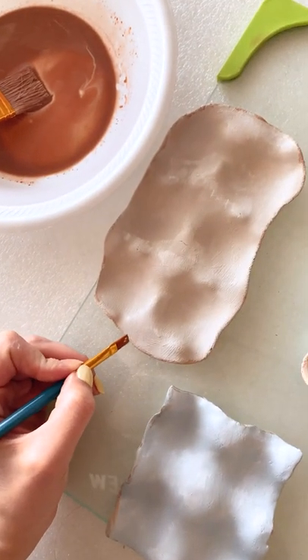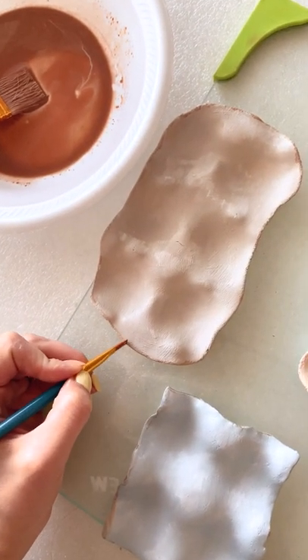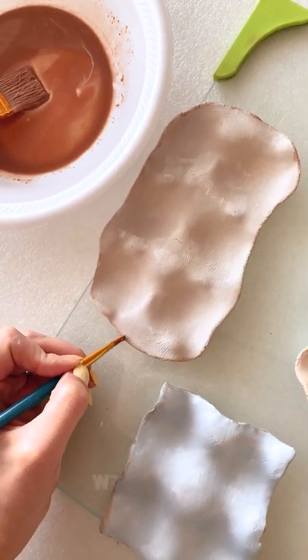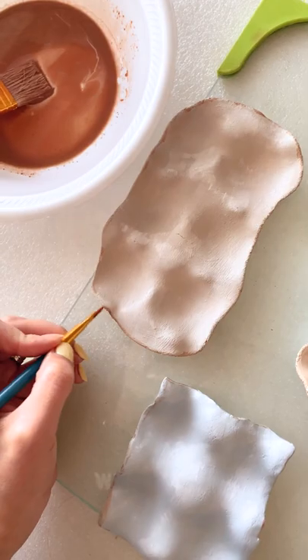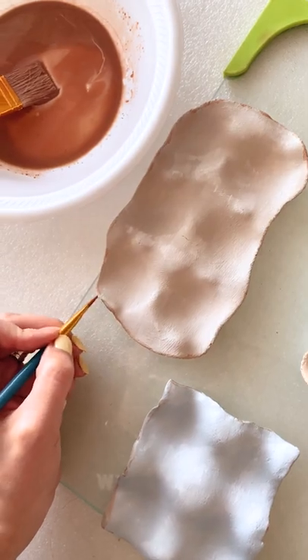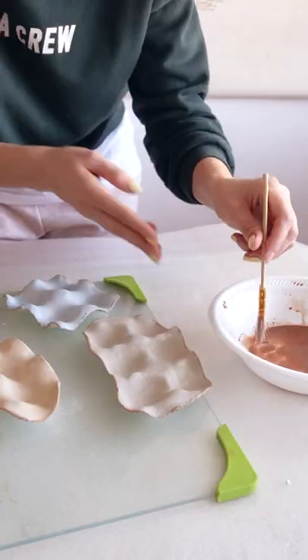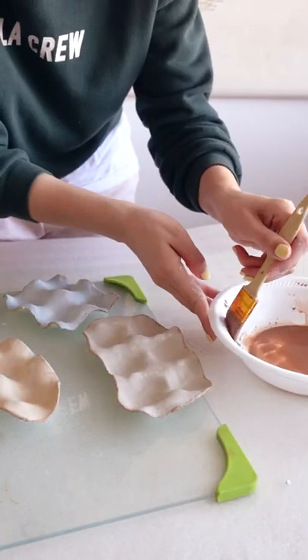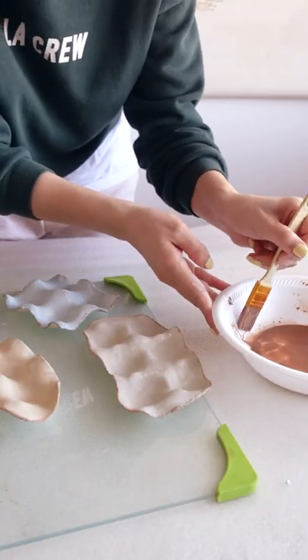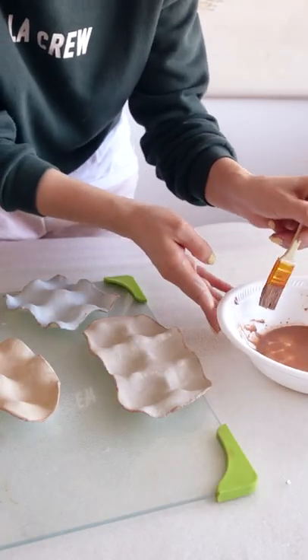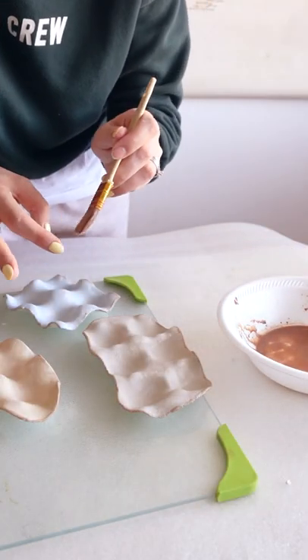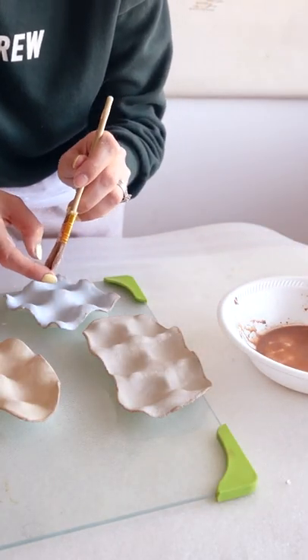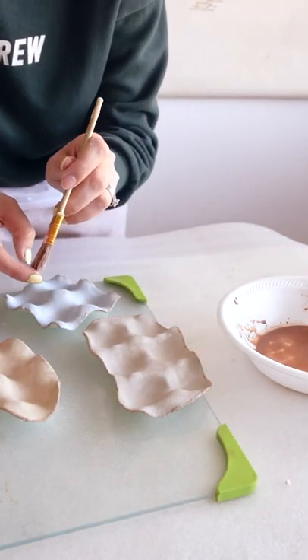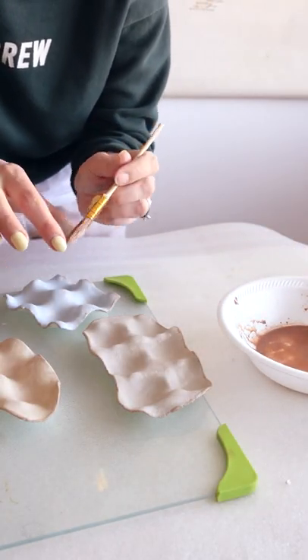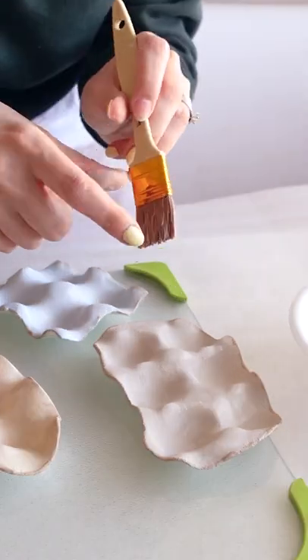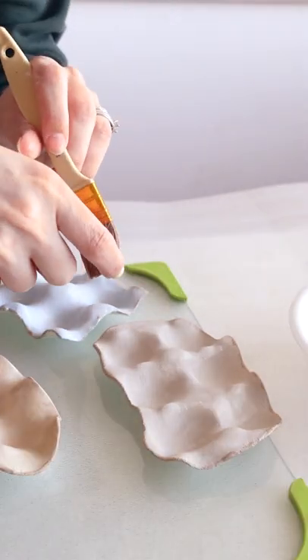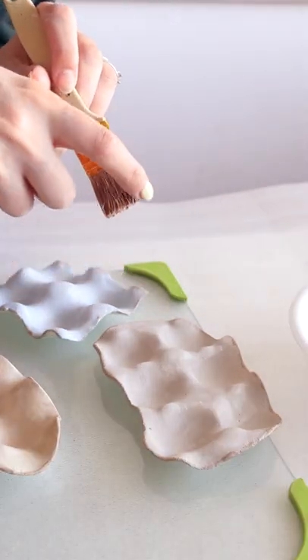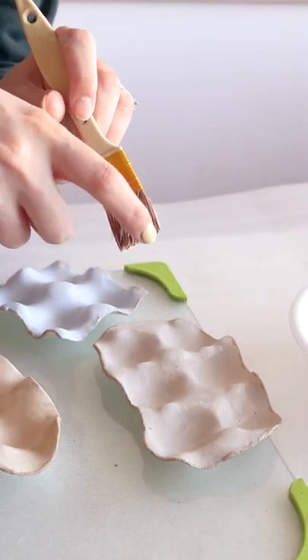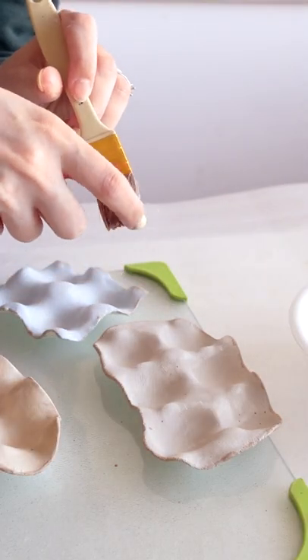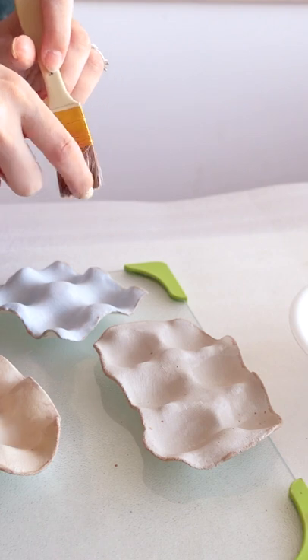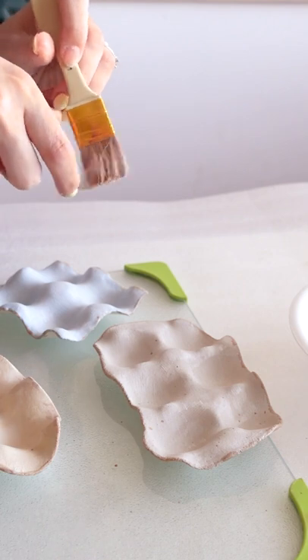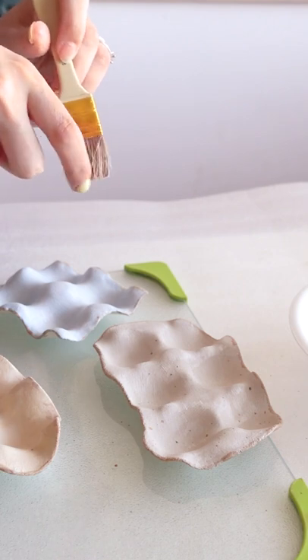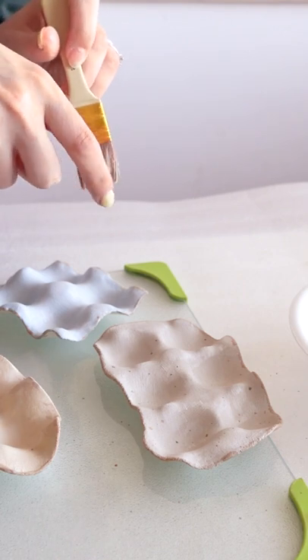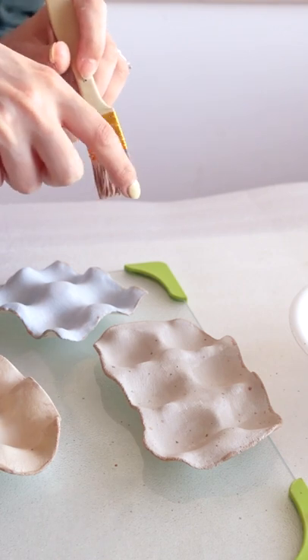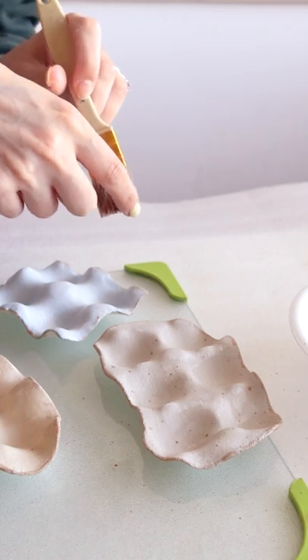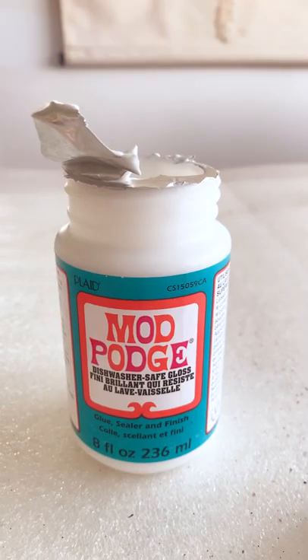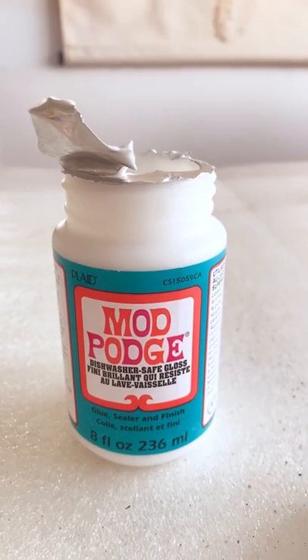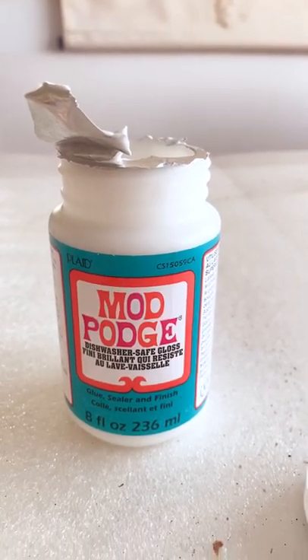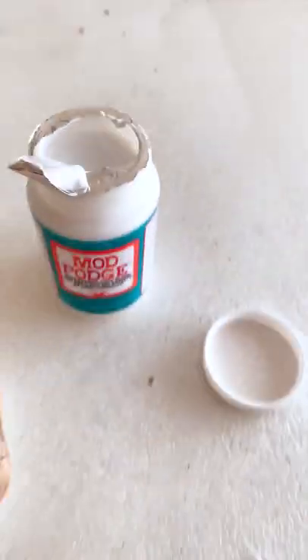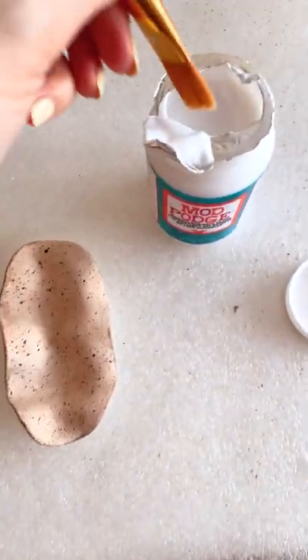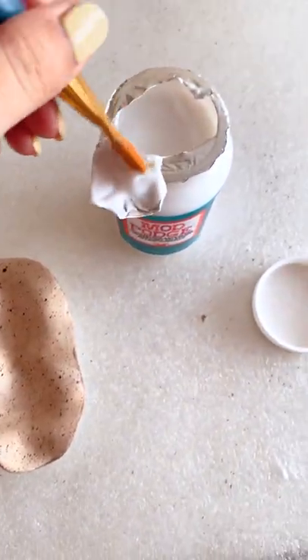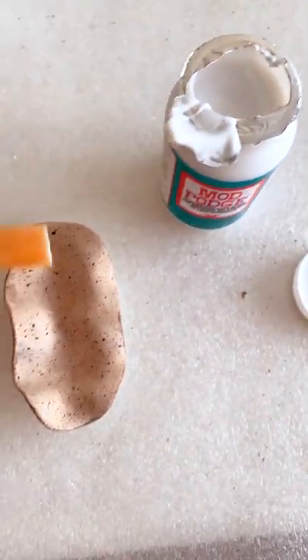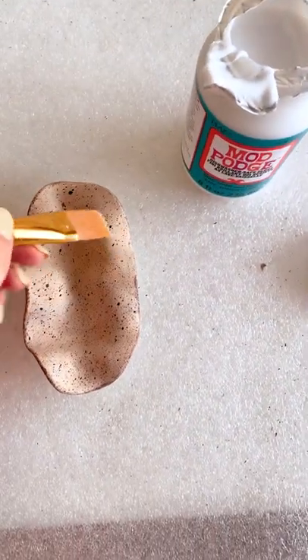Then use a bigger brush, dip it in the diluted brown paint and pull on the bristles to spray some paint for a speckled effect. Go over it with some food safe Mod Podge and you're all done!